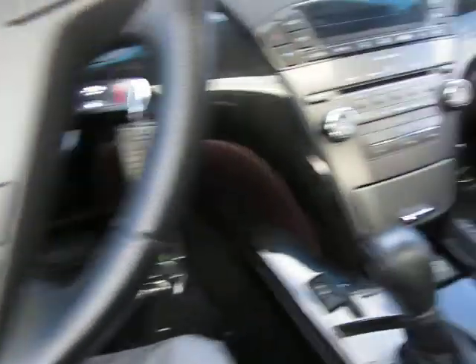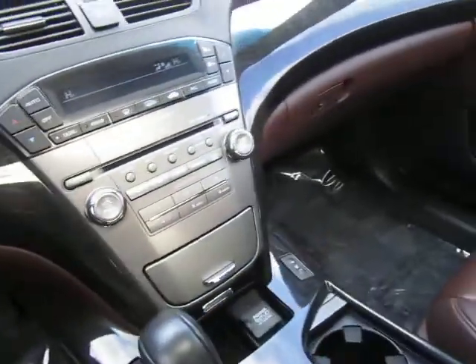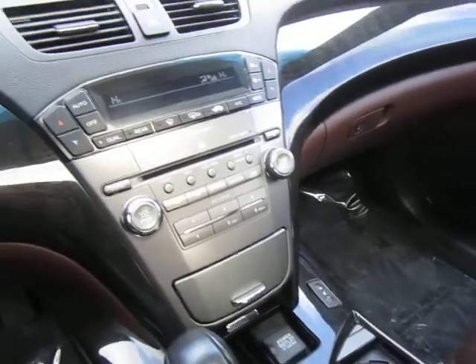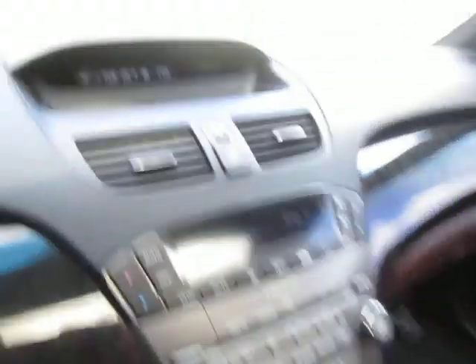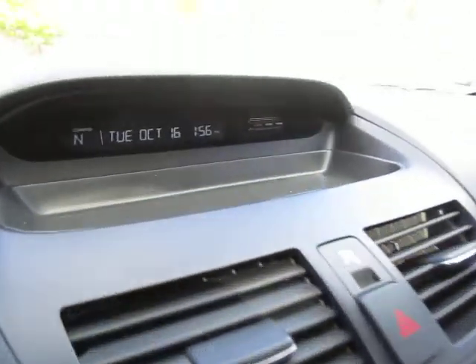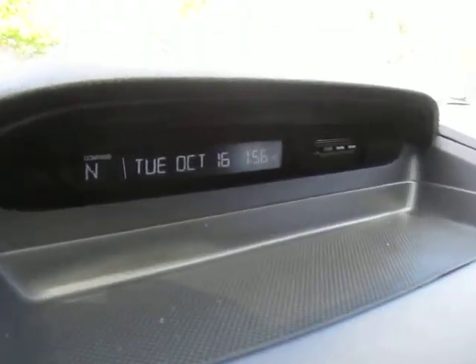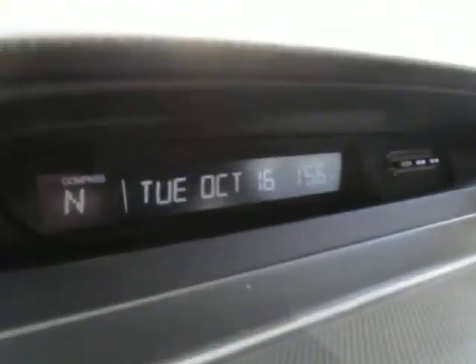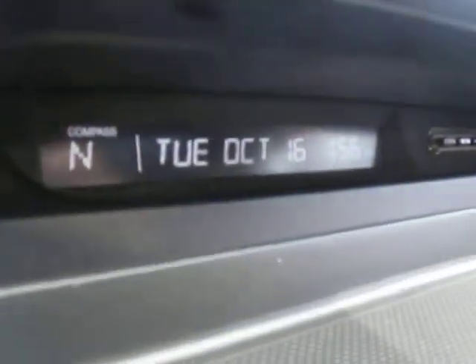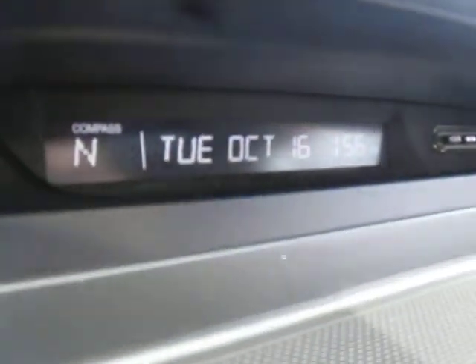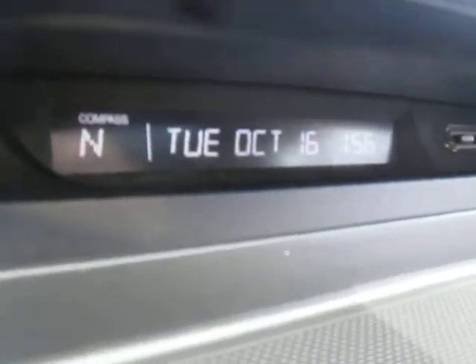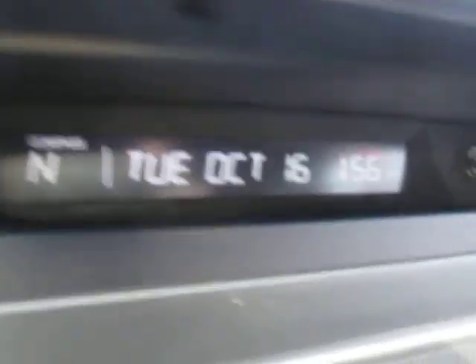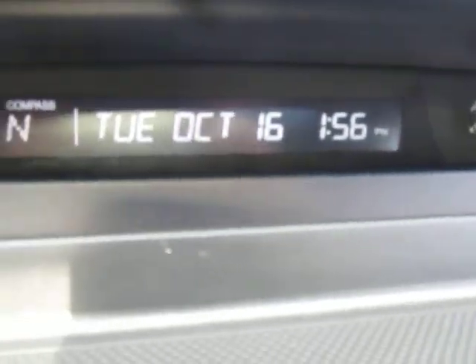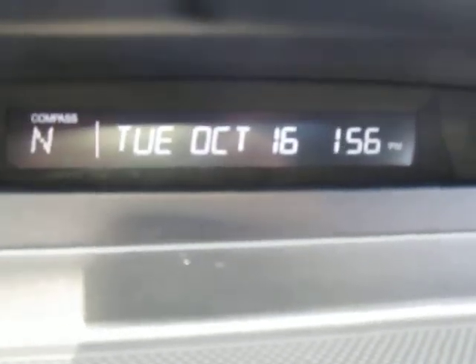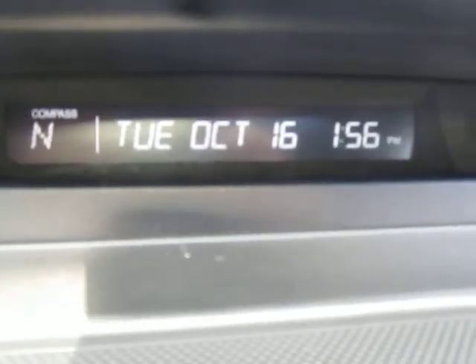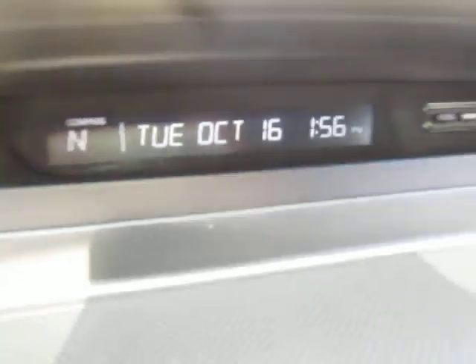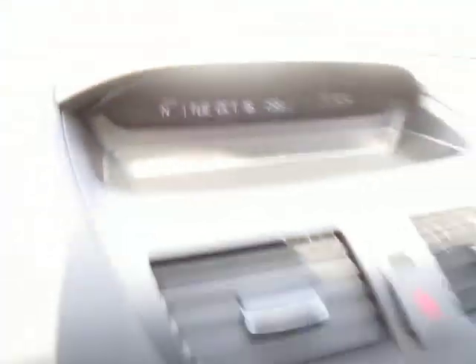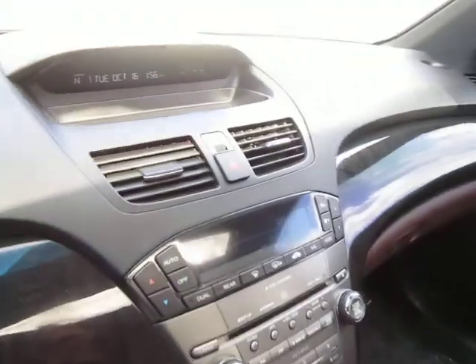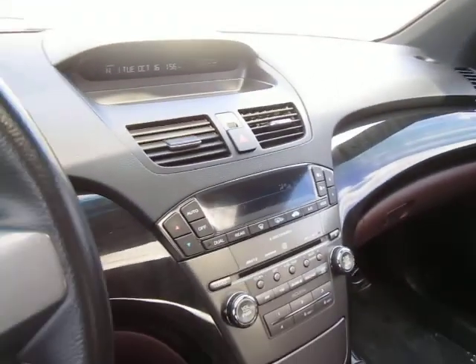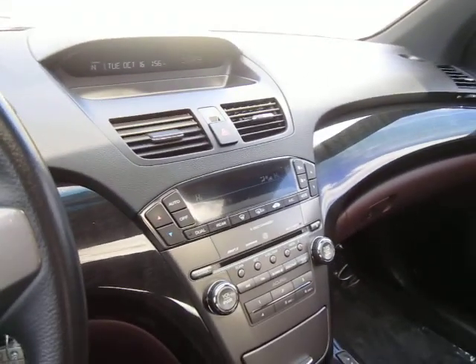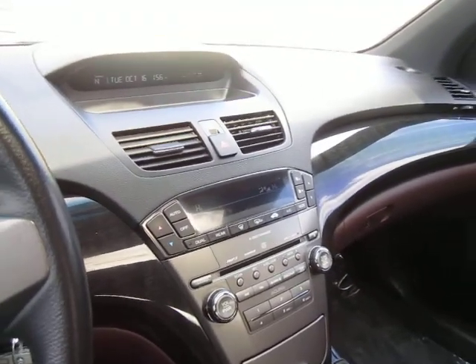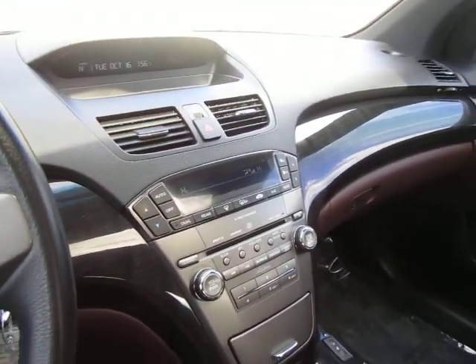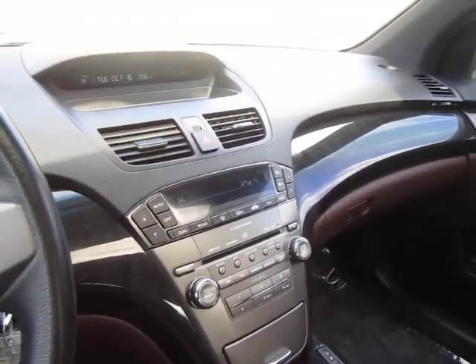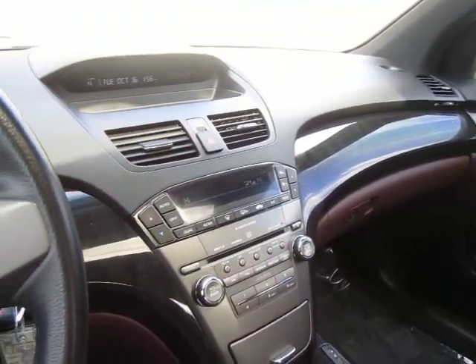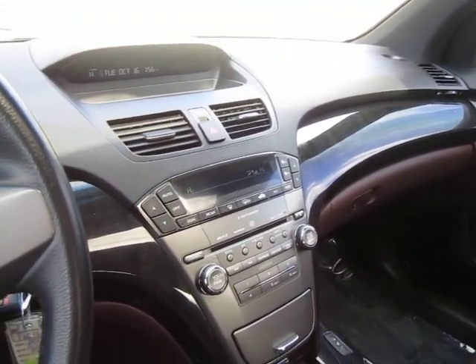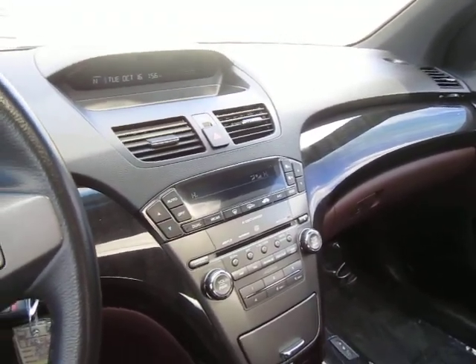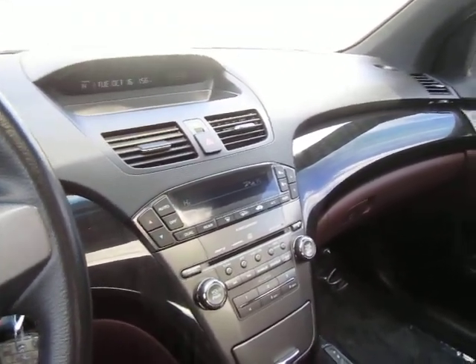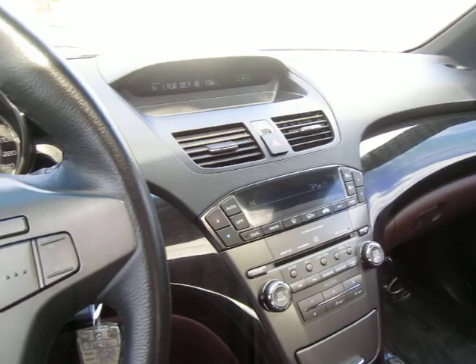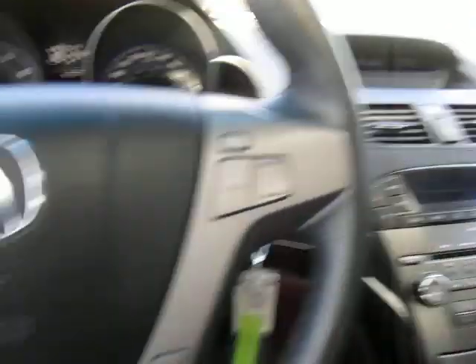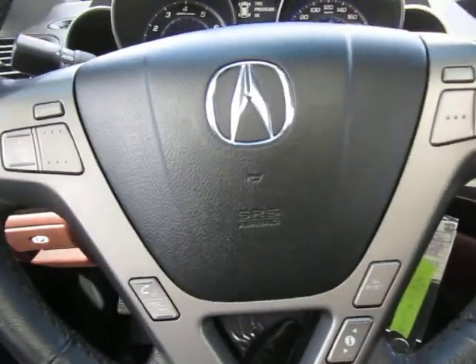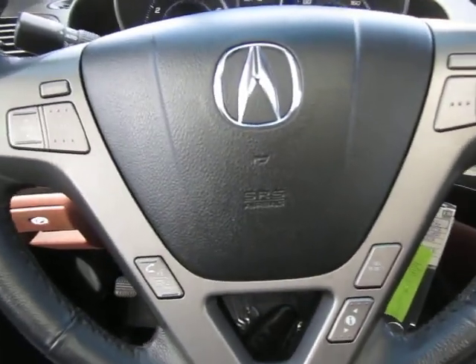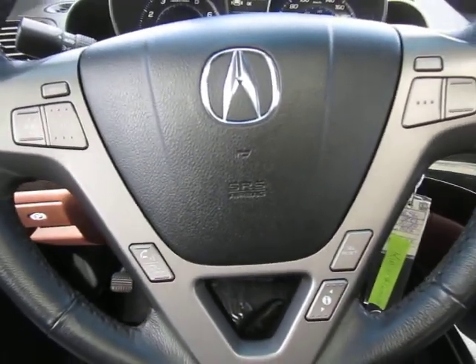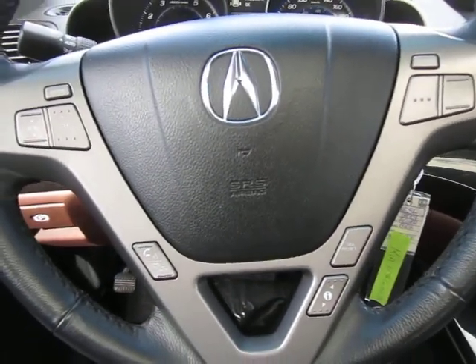So give us a call today to test drive this vehicle — one of the most desirable, efficient, and luxurious SUVs on the market. The Acura MDX from Kia of Hamilton.